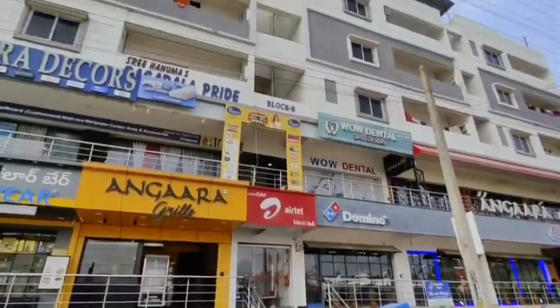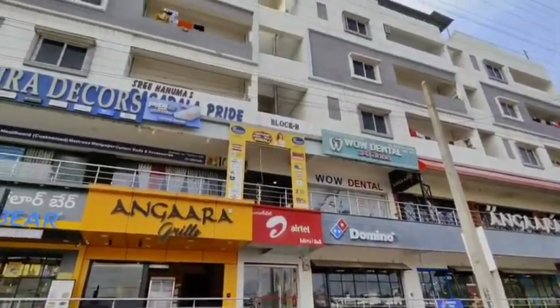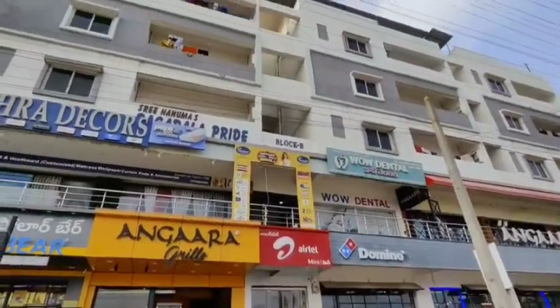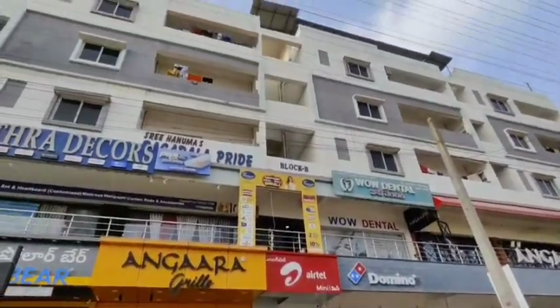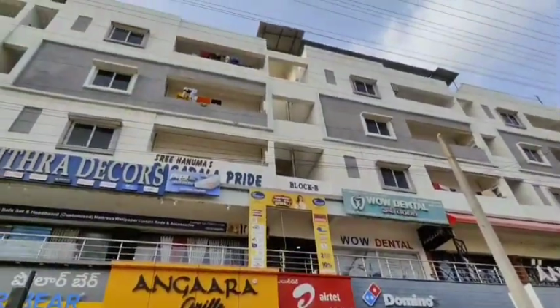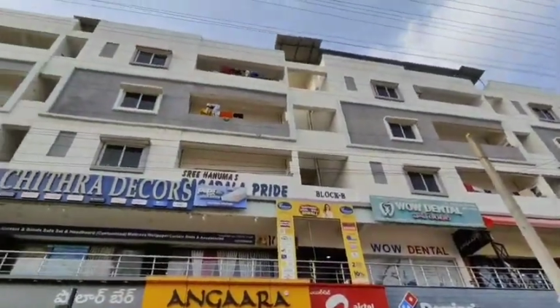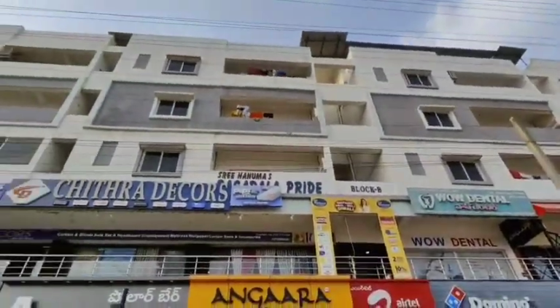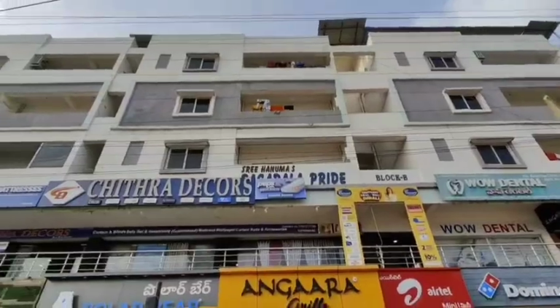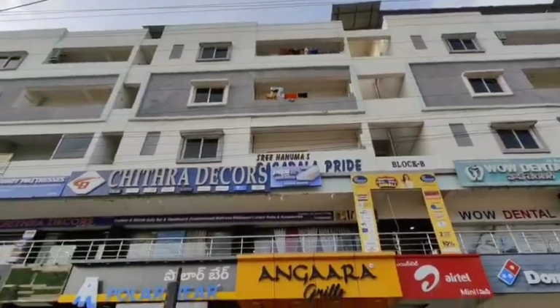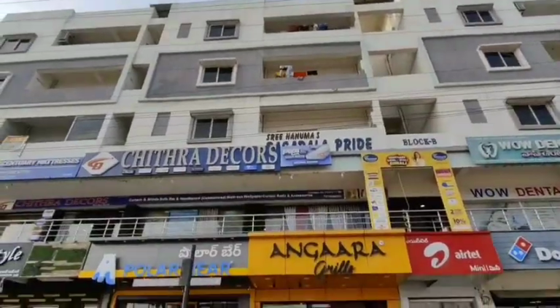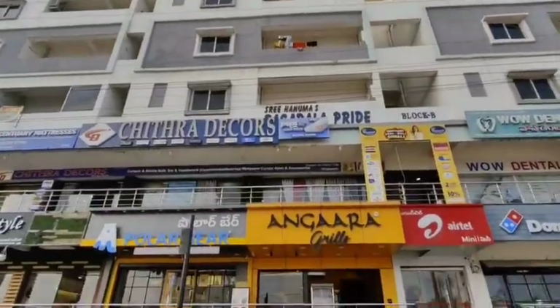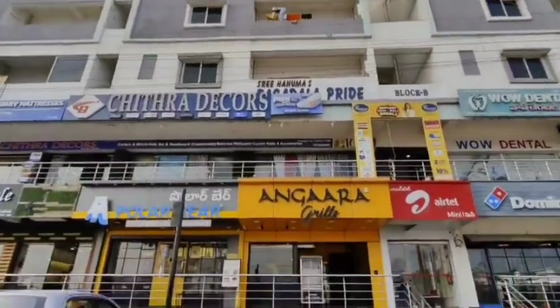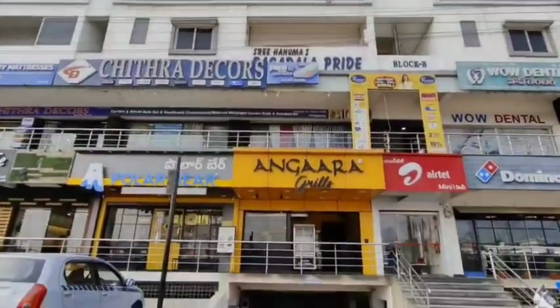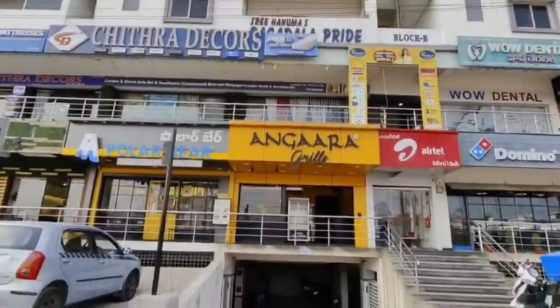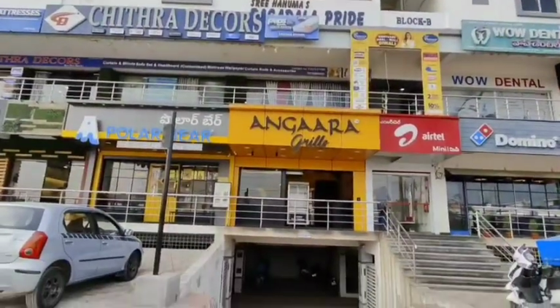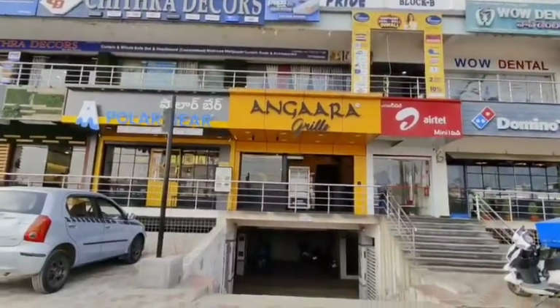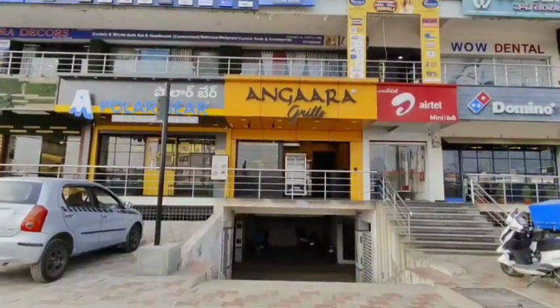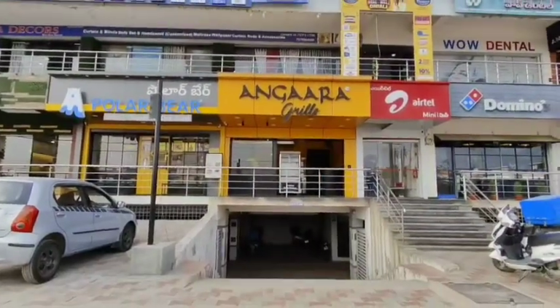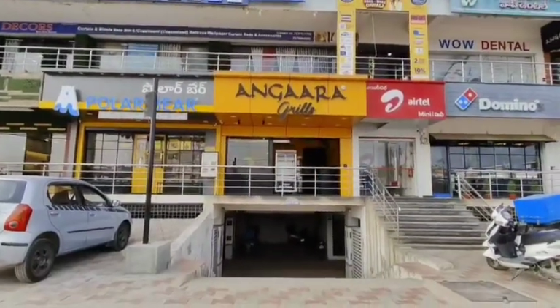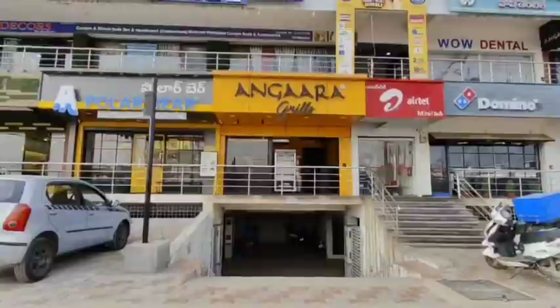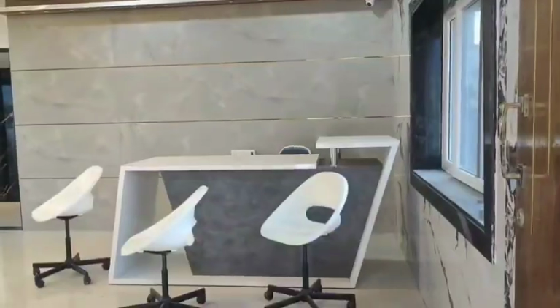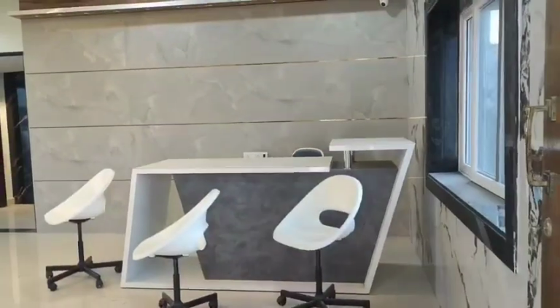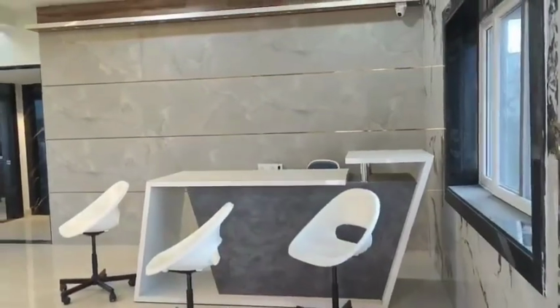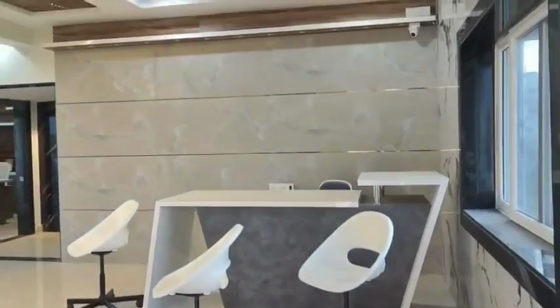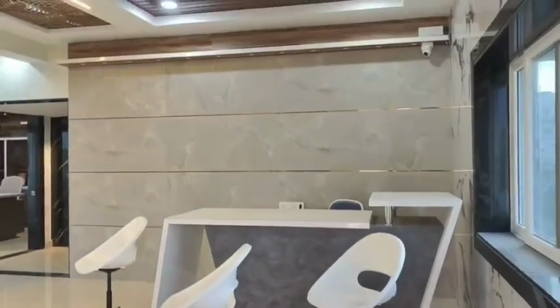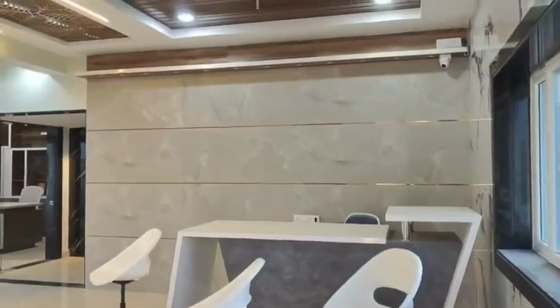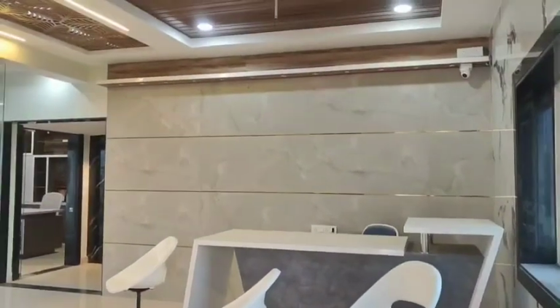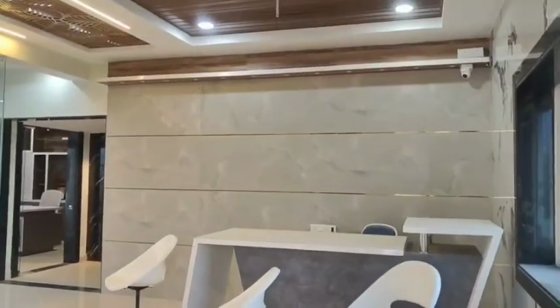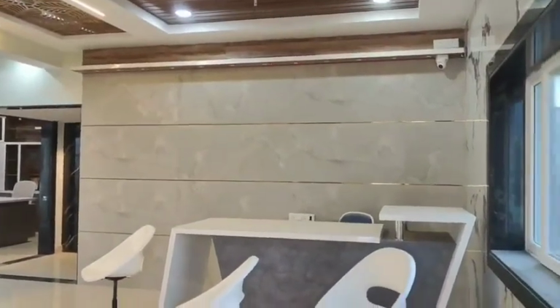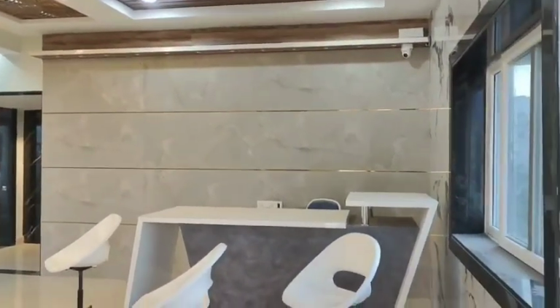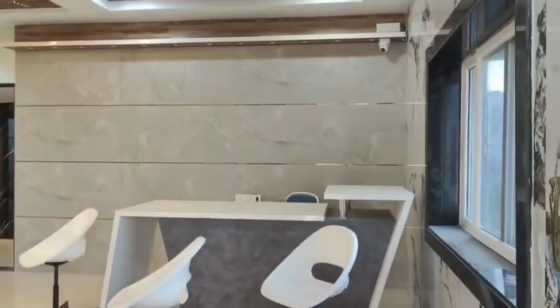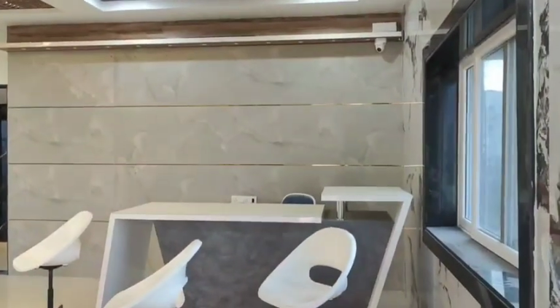This building is located on the main road. You can see the main road, you can see the full commercial property, you can see the fully furnished interior in this video.